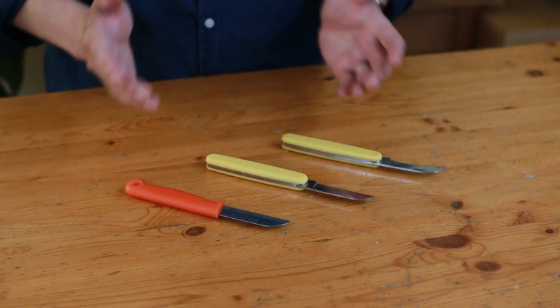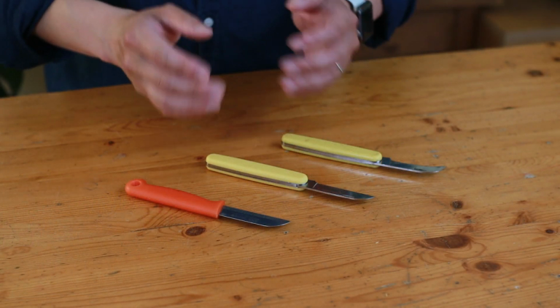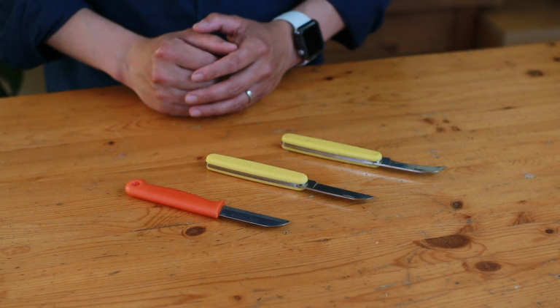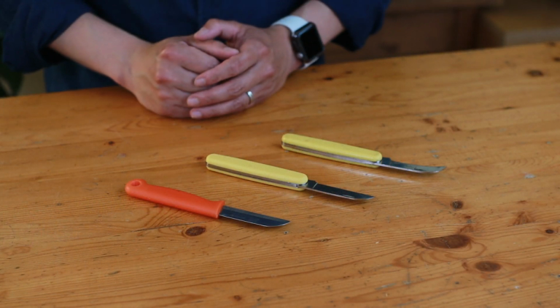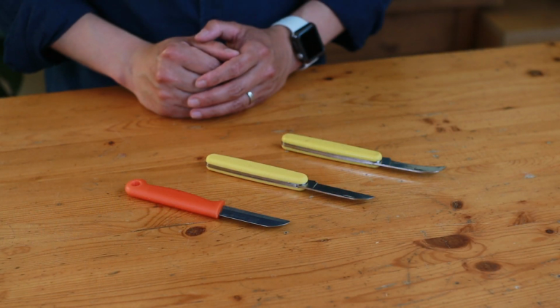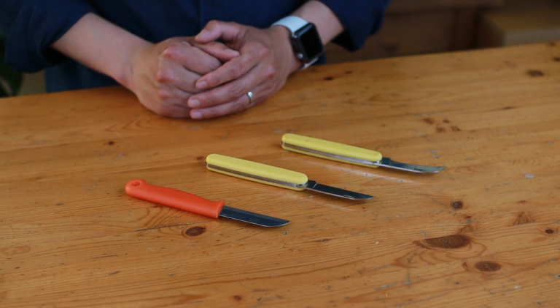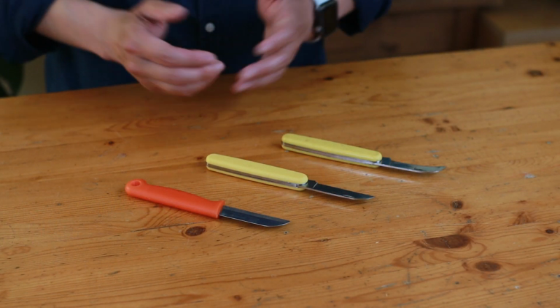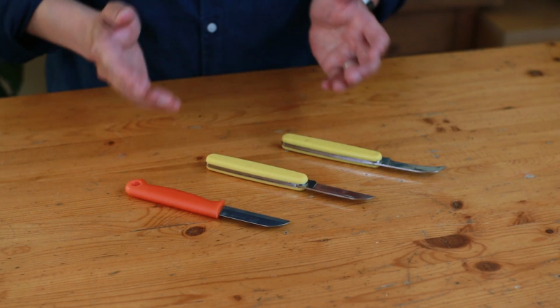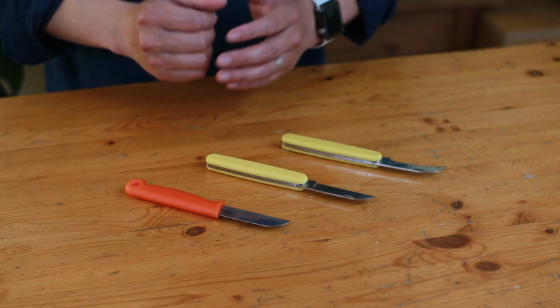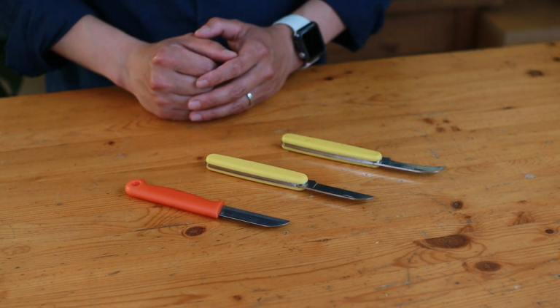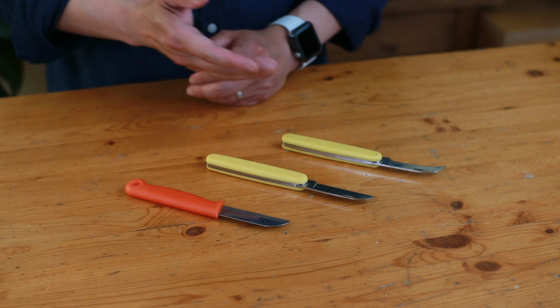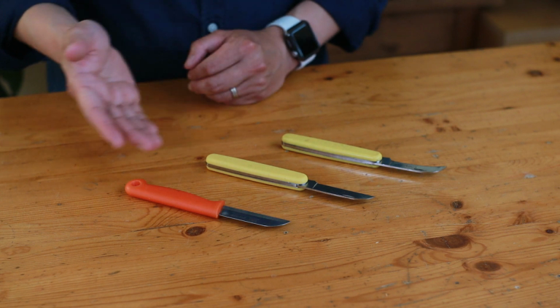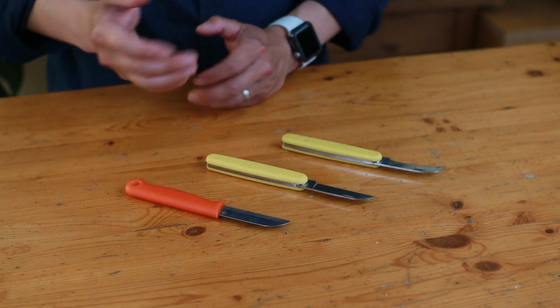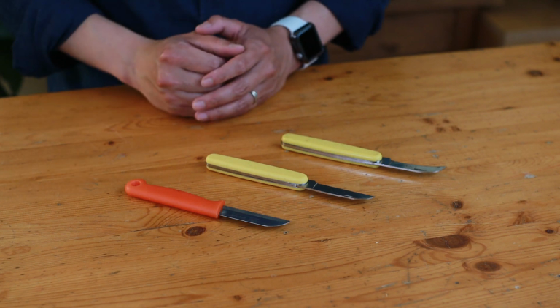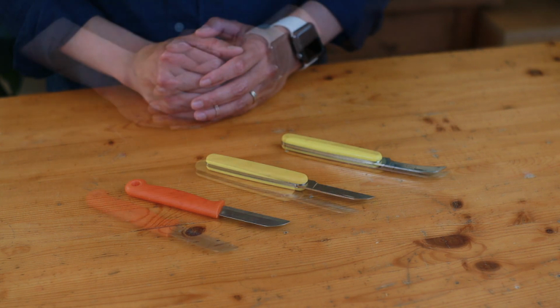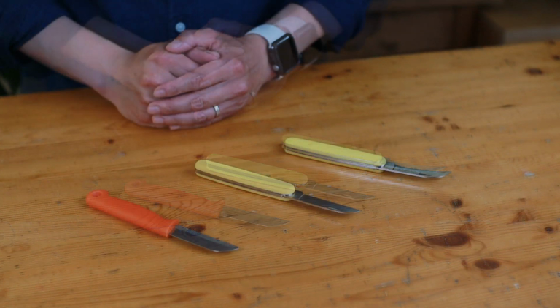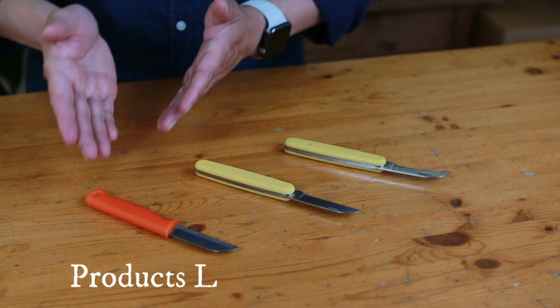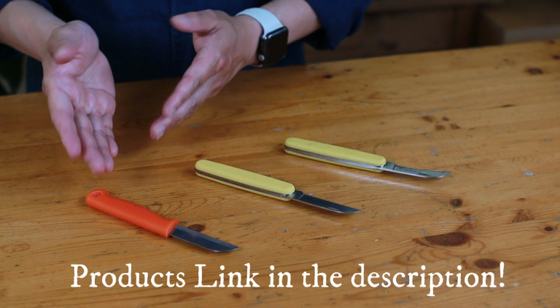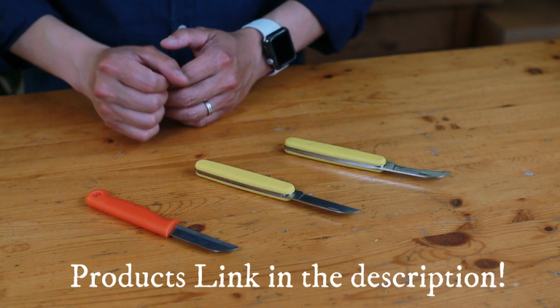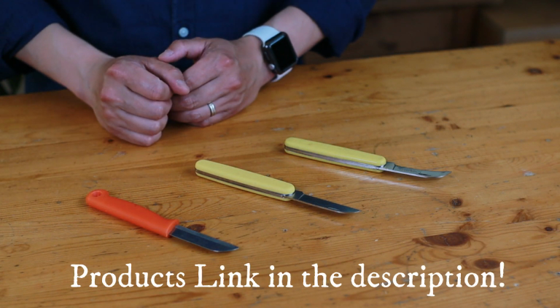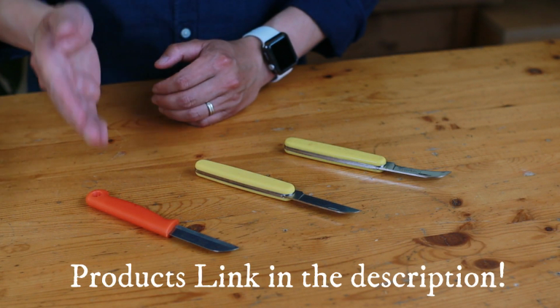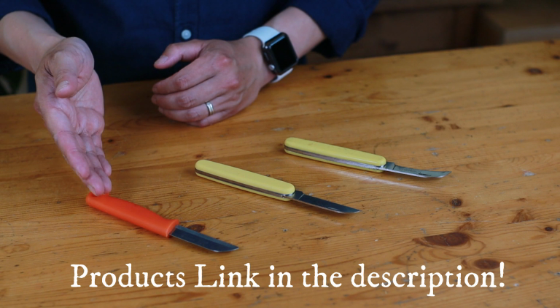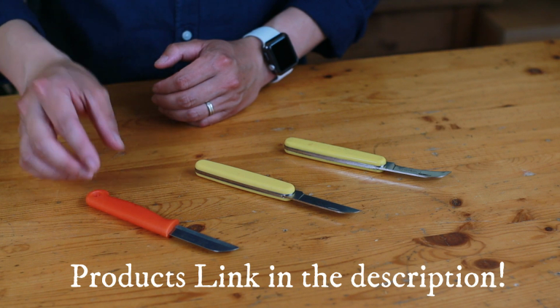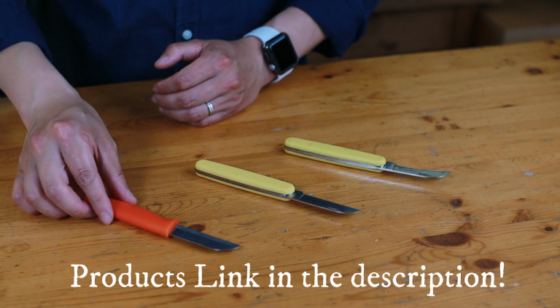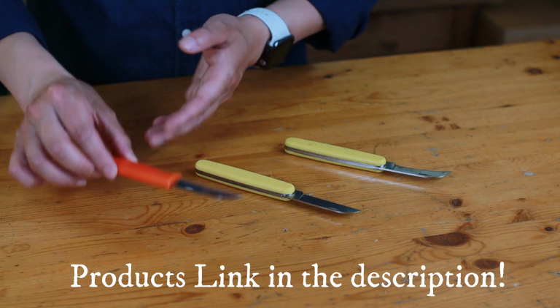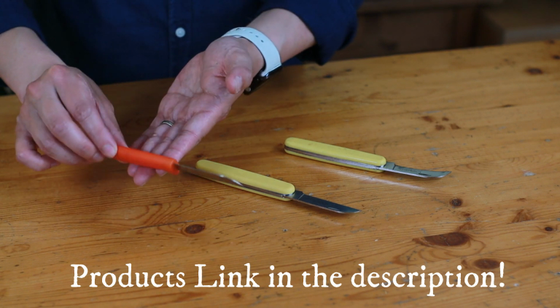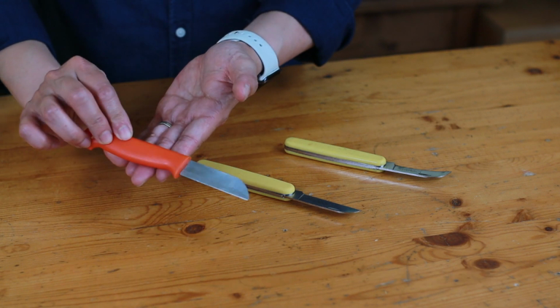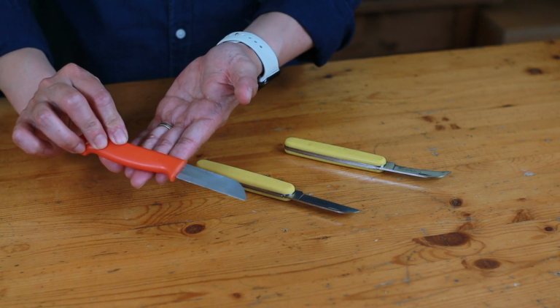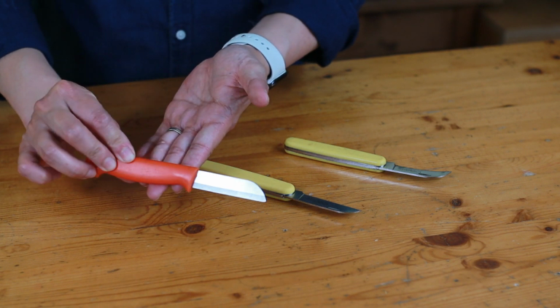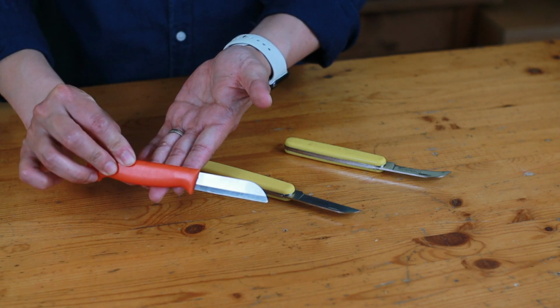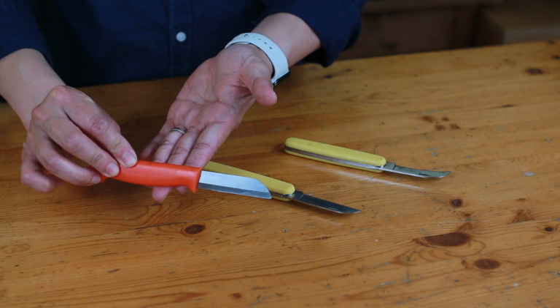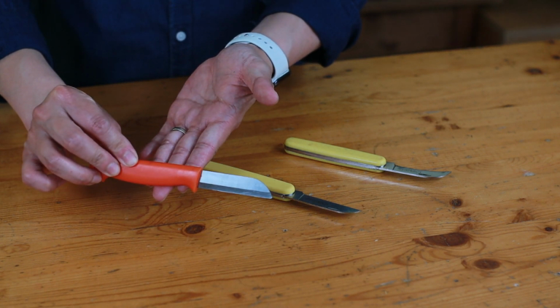Before I show you how to use a knife, I want to share with you some of the different style knives. The first one we have here is the inexpensive knife — this is probably the most inexpensive knife on the market.